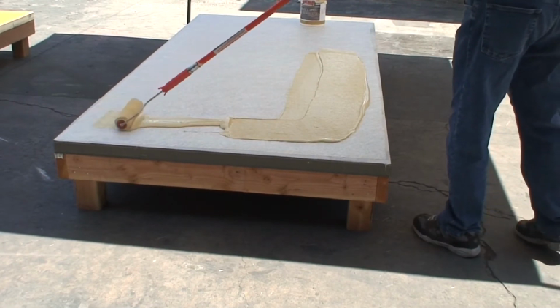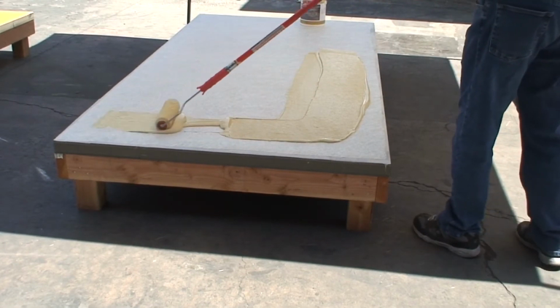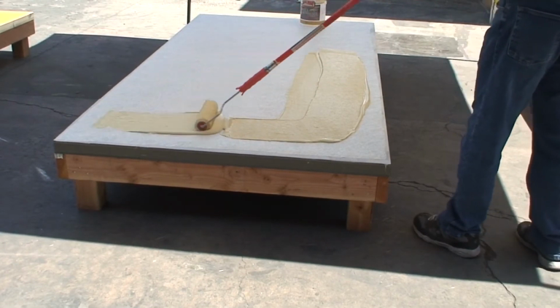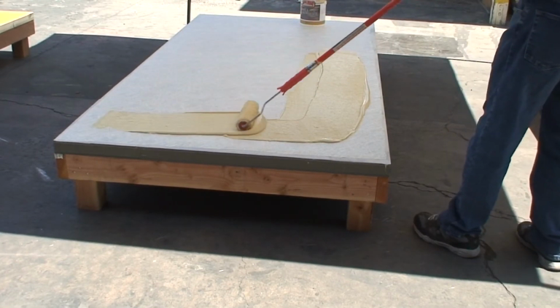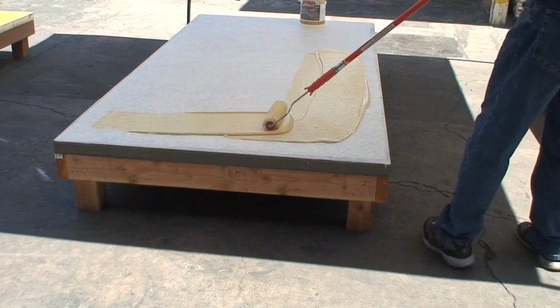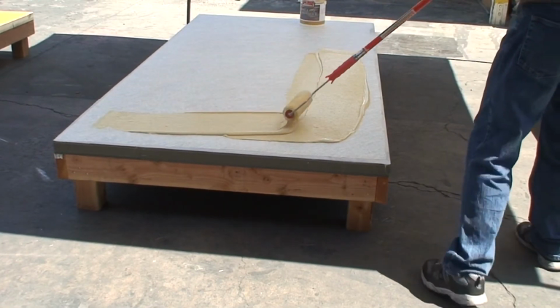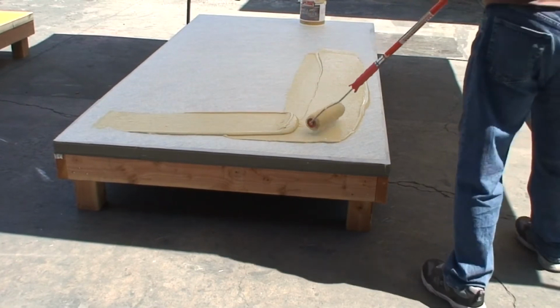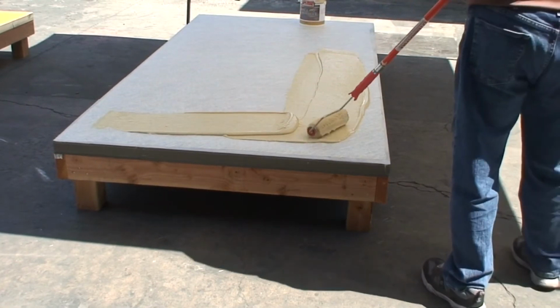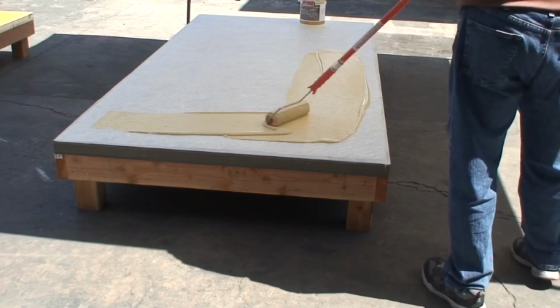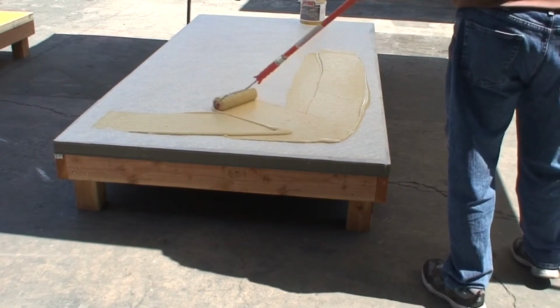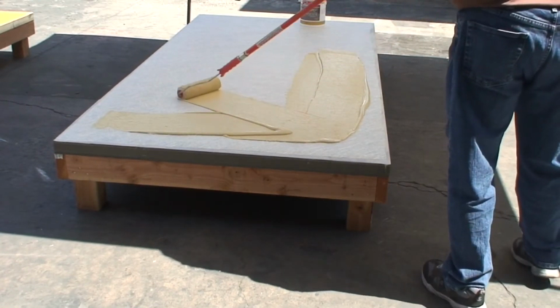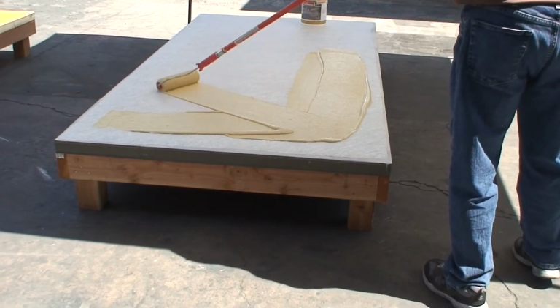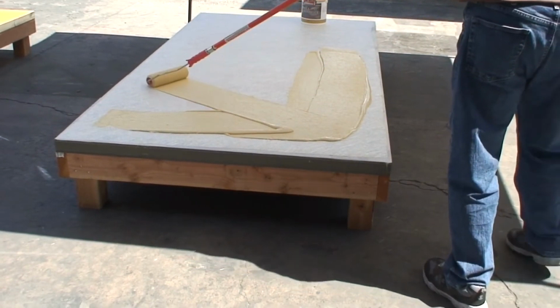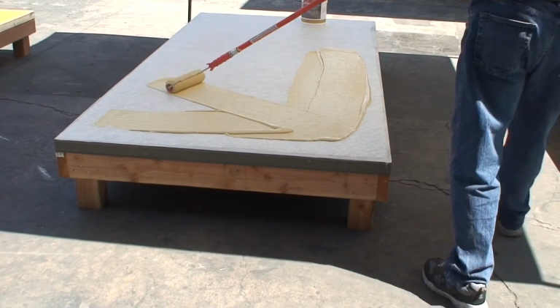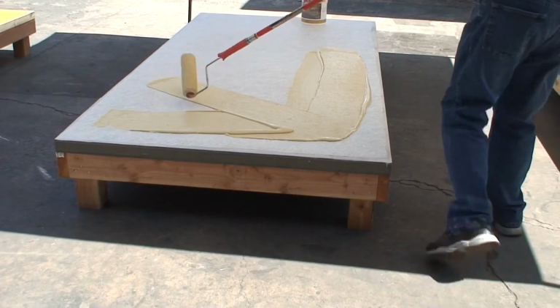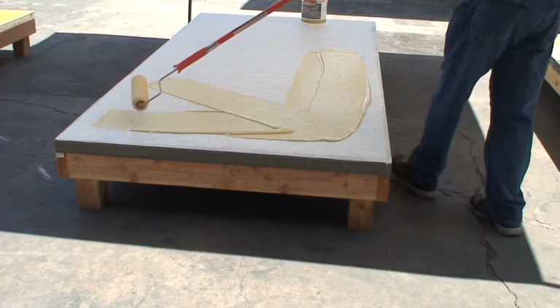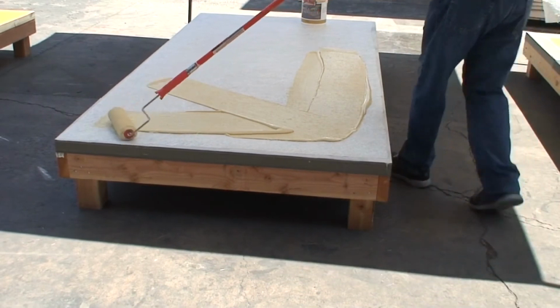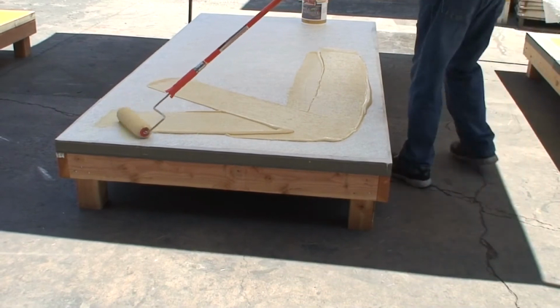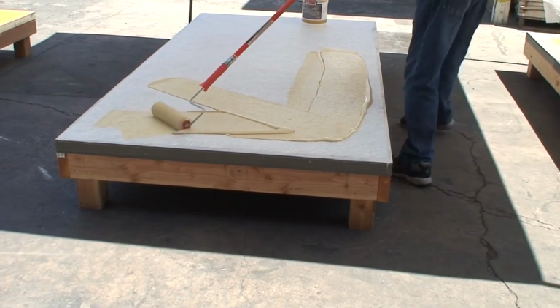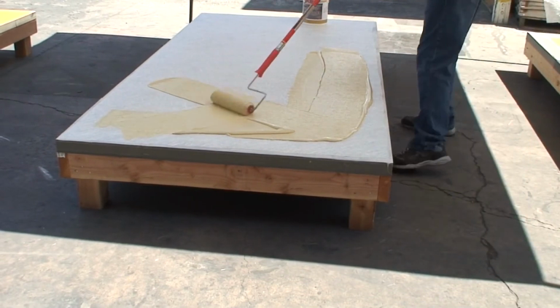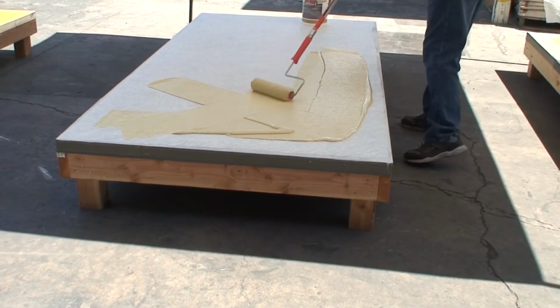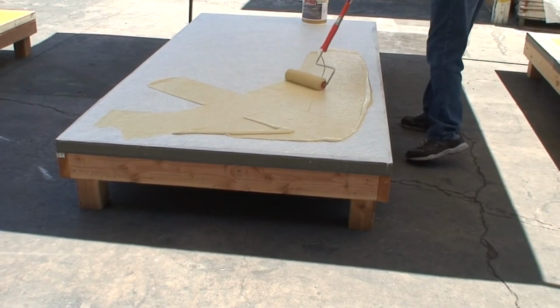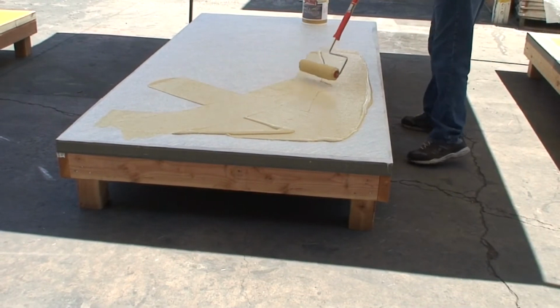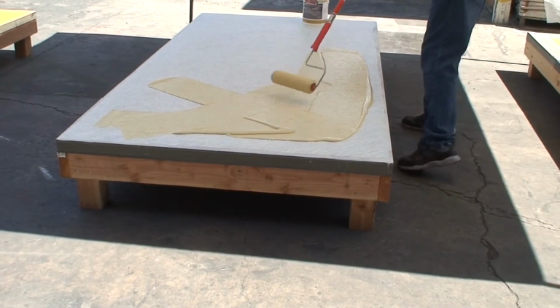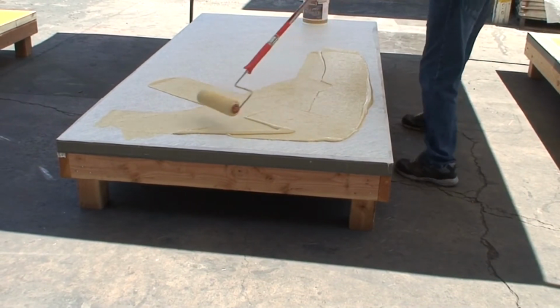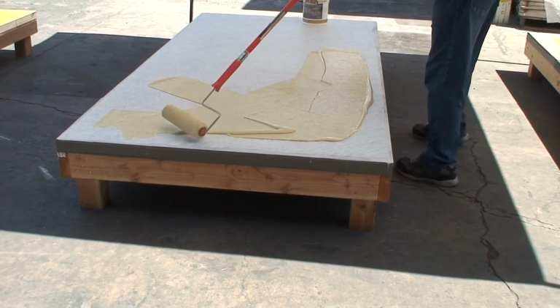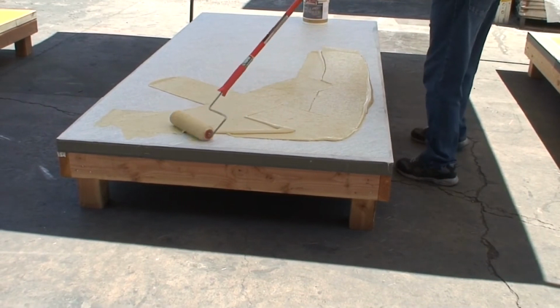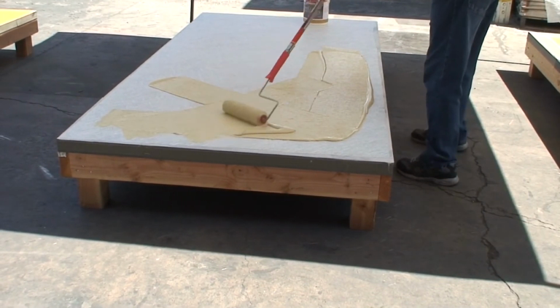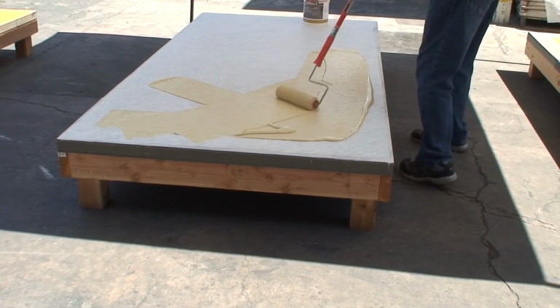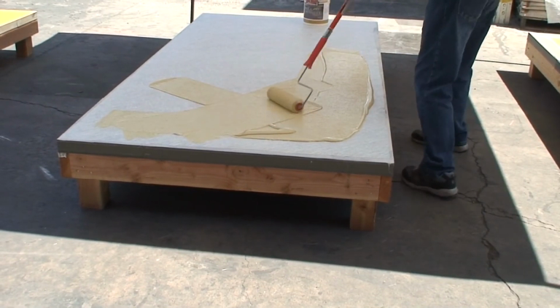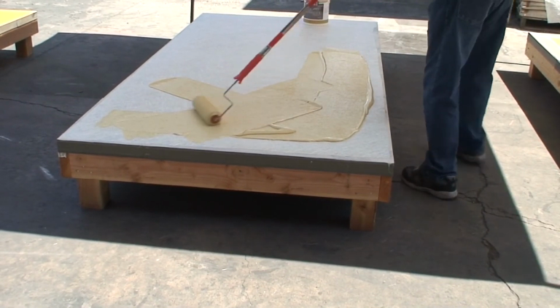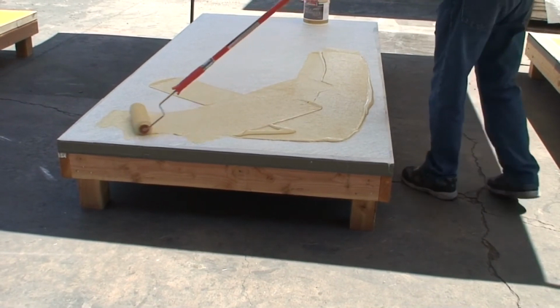If multiple pieces of fiberglass mat were used, do this for each piece, overlapping in the 1588 base coat and working your way towards your exit.